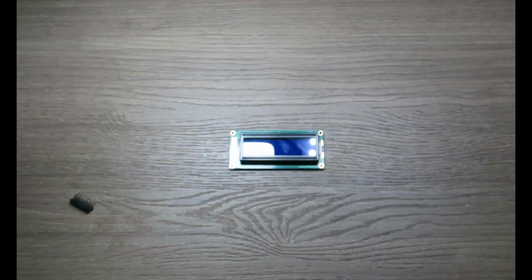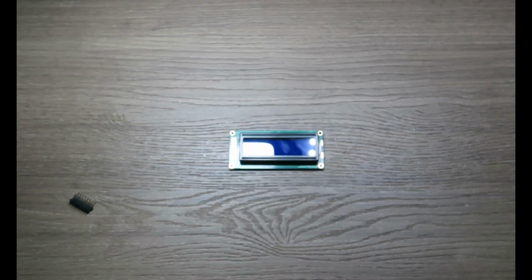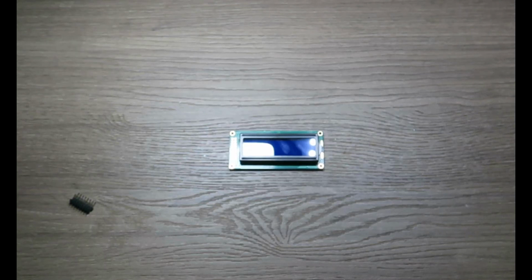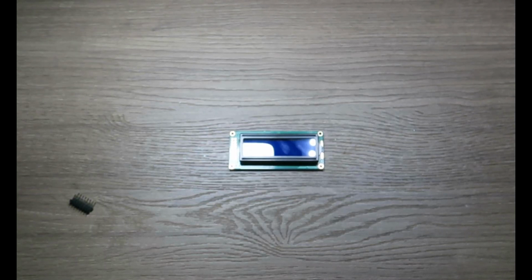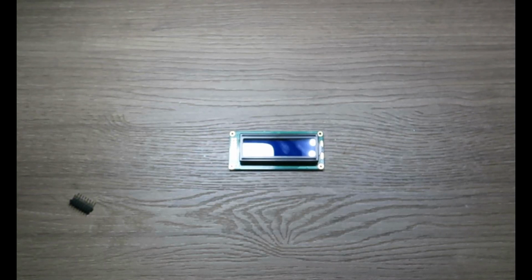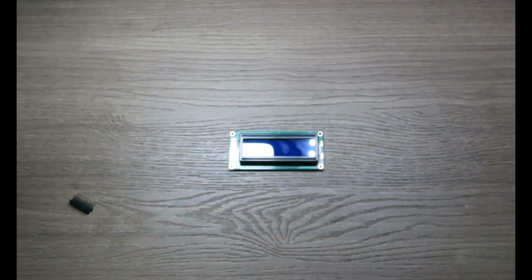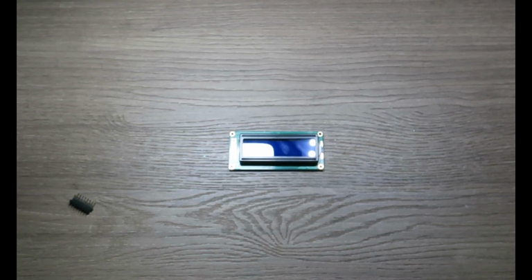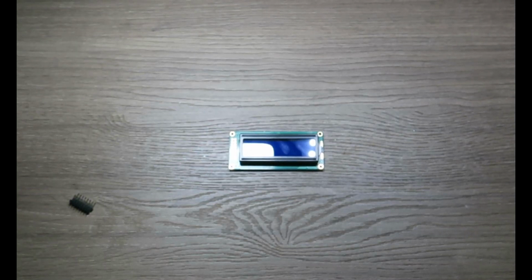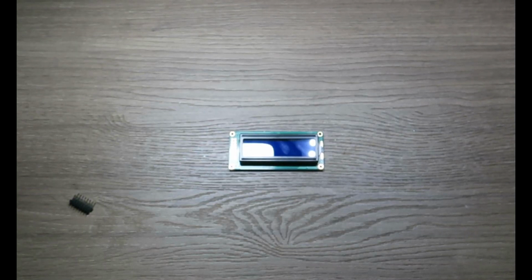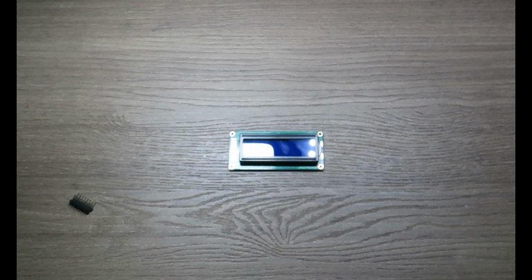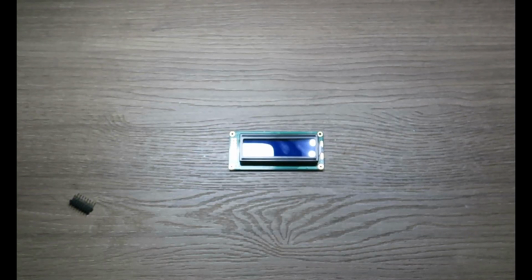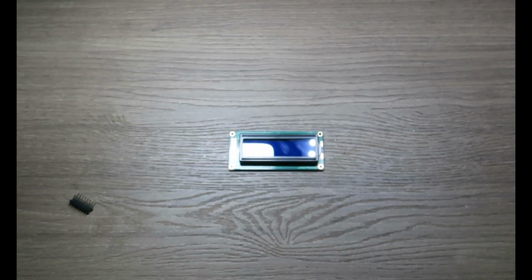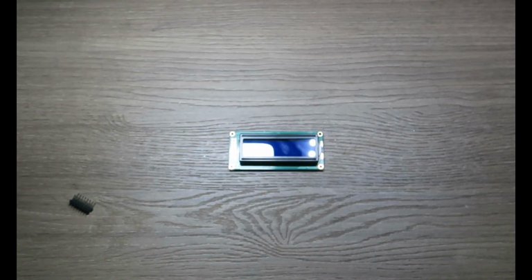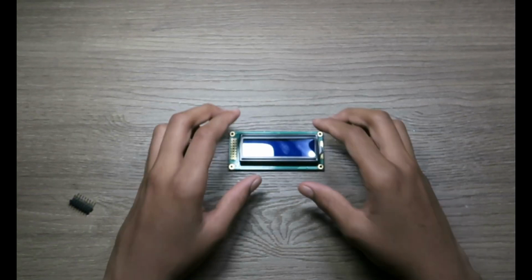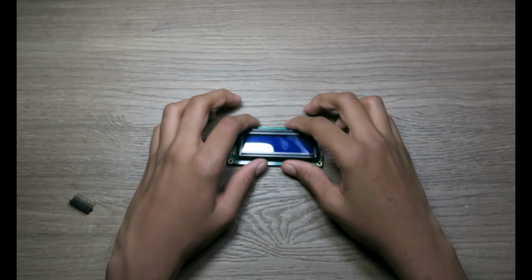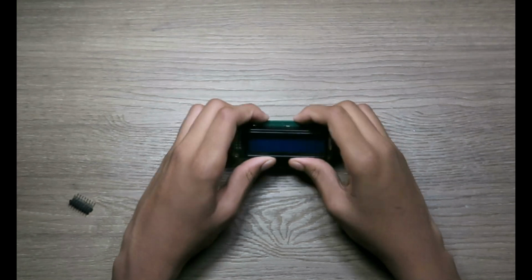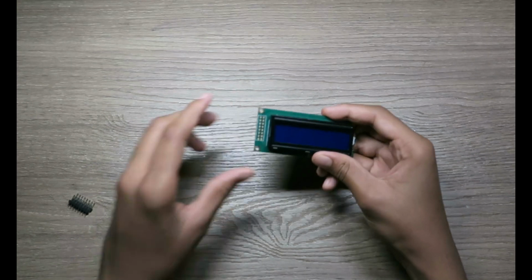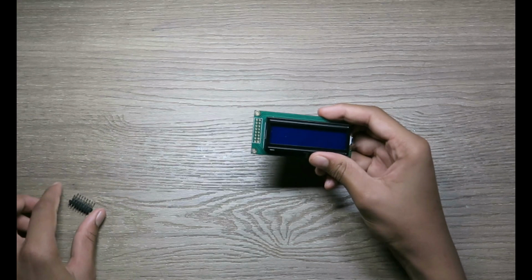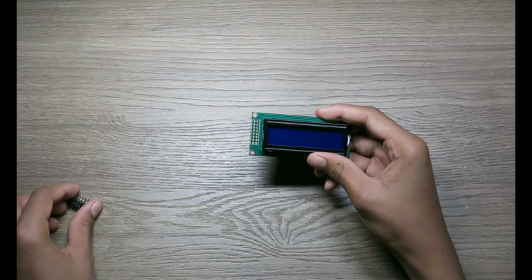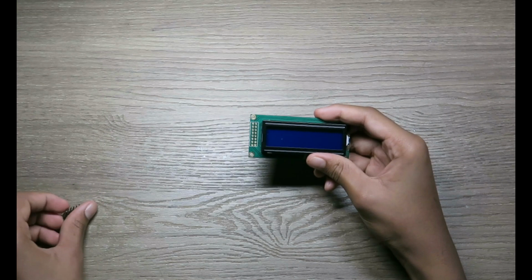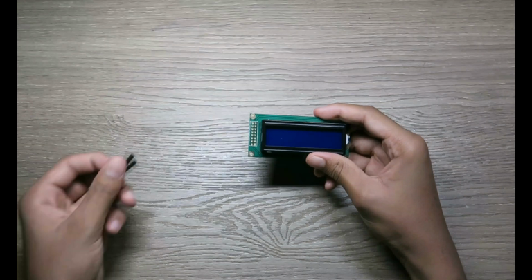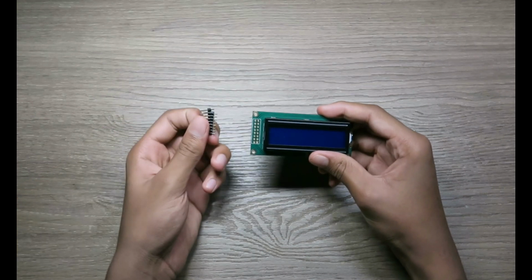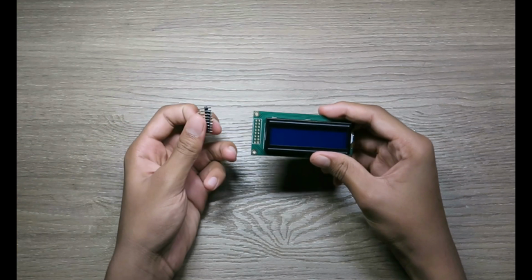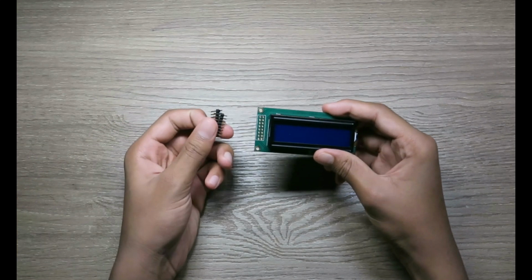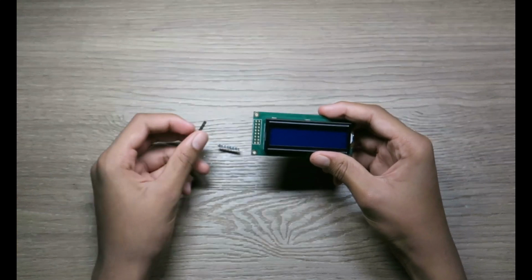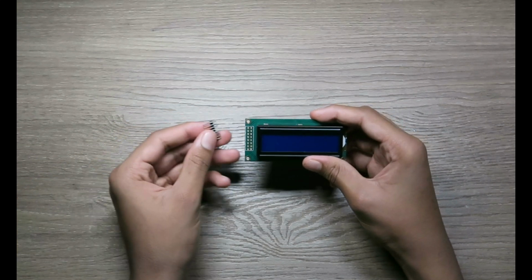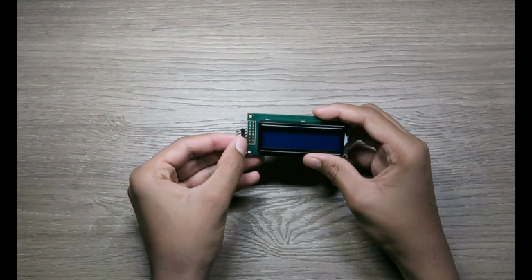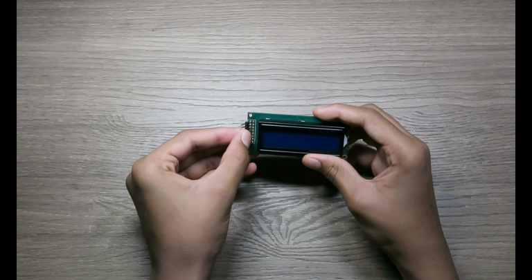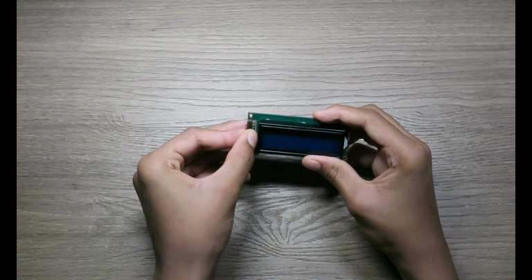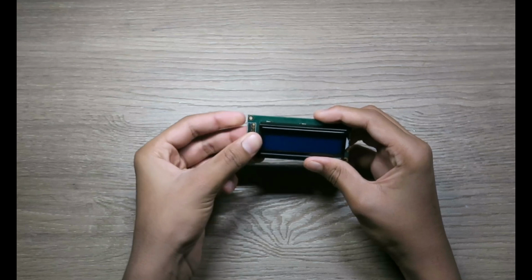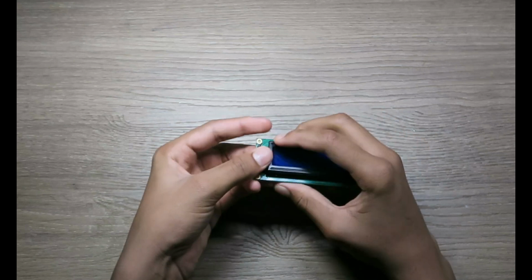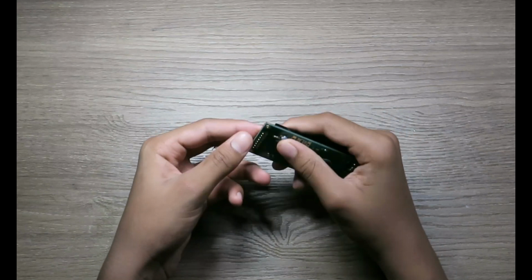Hi guys, welcome to my channel here on Techtronics 101. You will be learning how to solder an LCD display with these pins which are provided with the display. You're gonna be placing these pins on top and soldering on the back side of the LCD display.